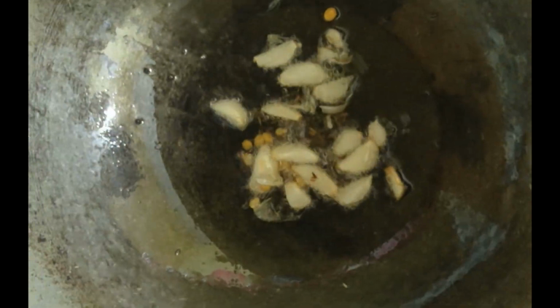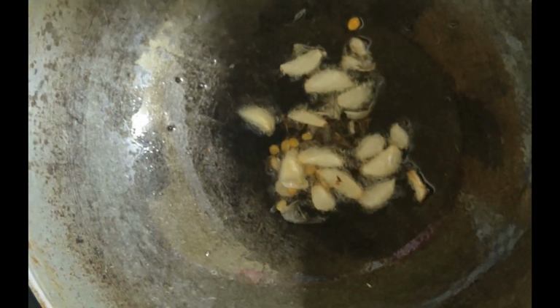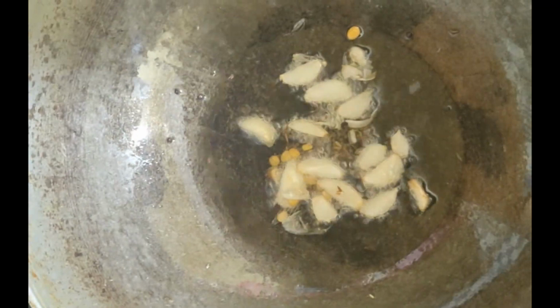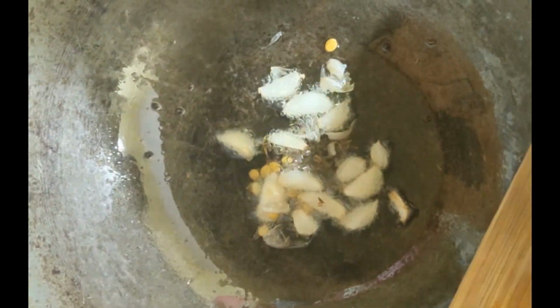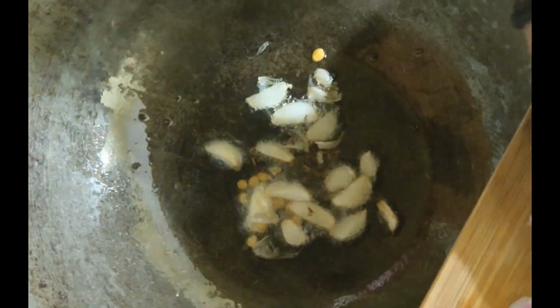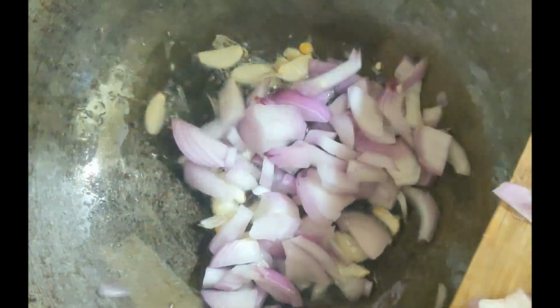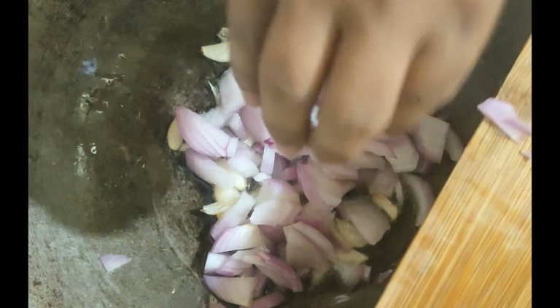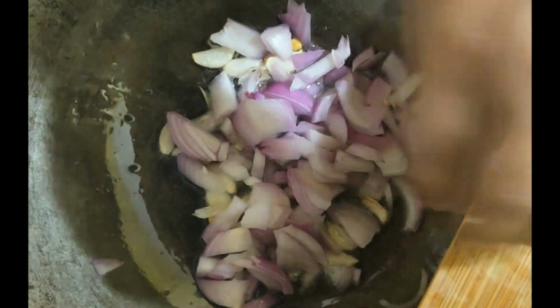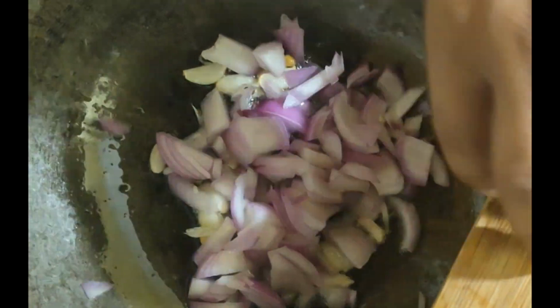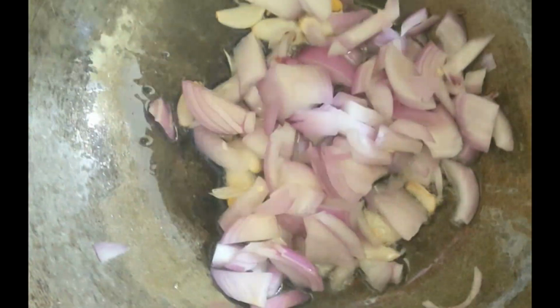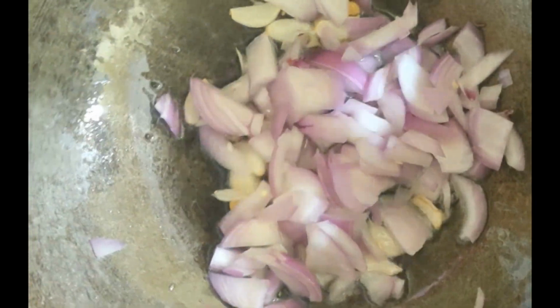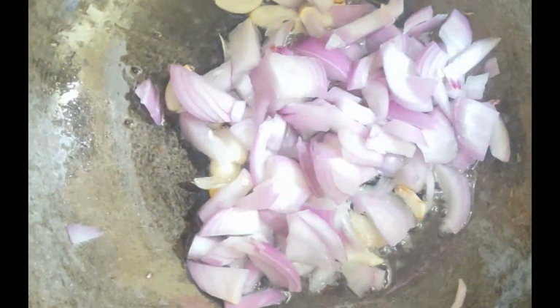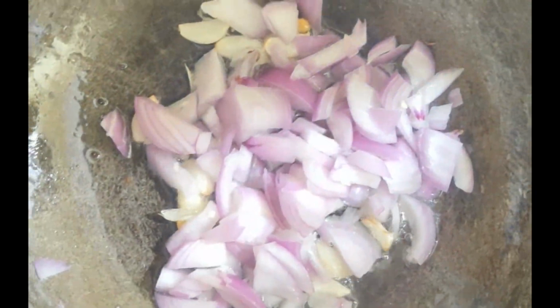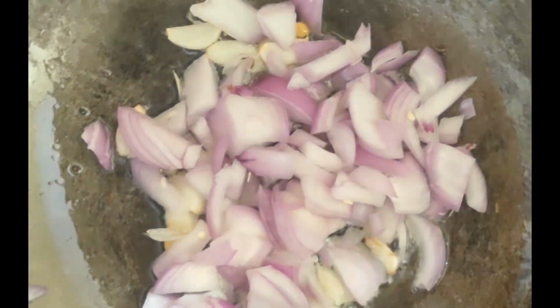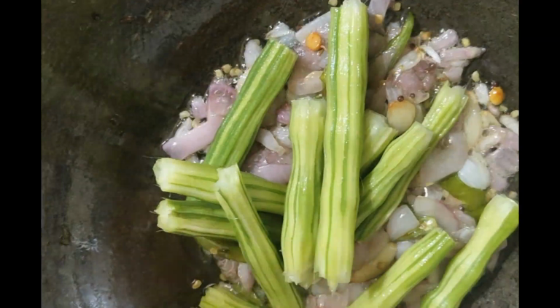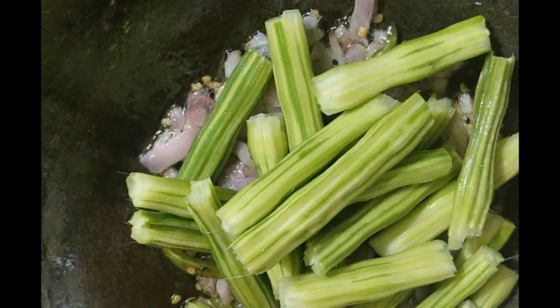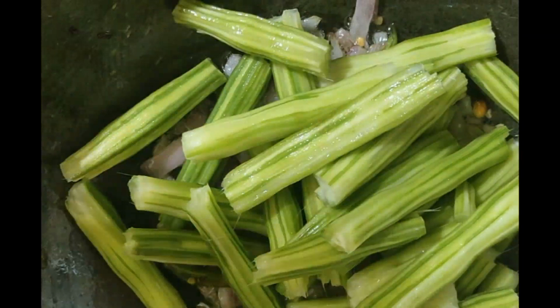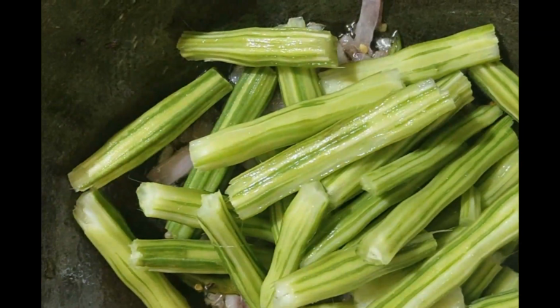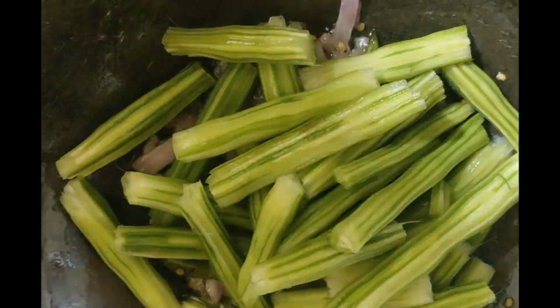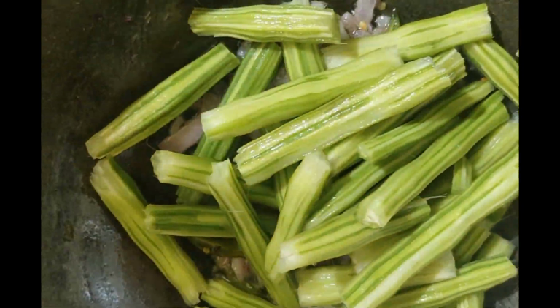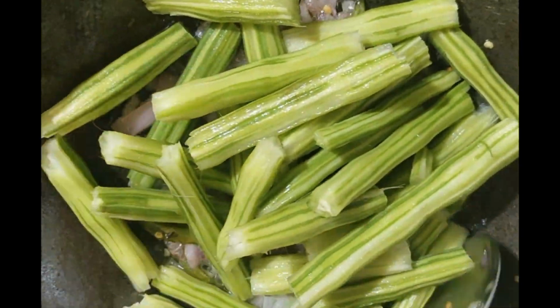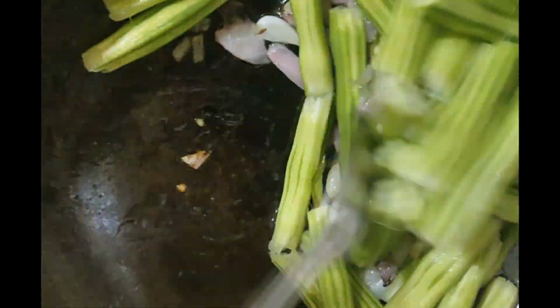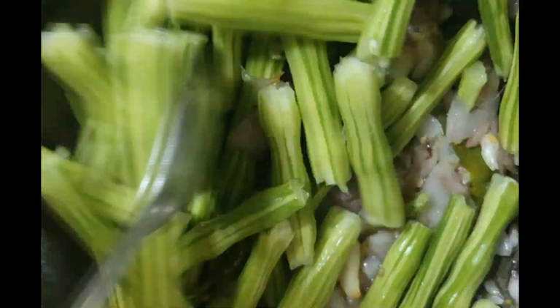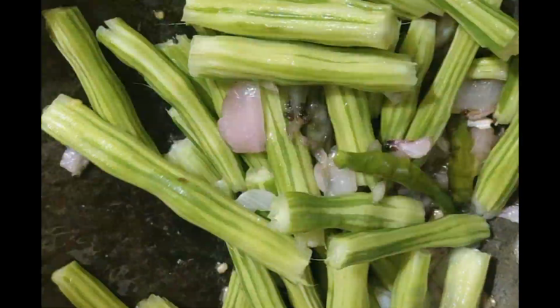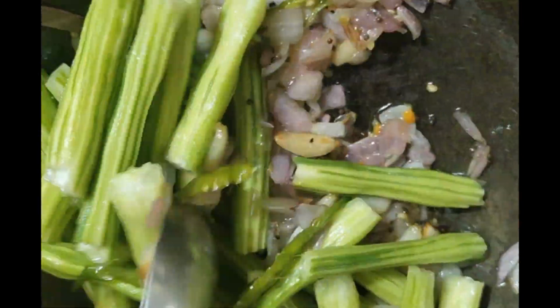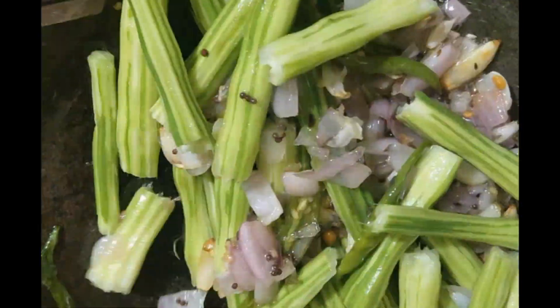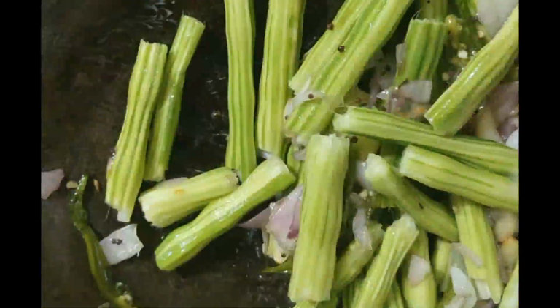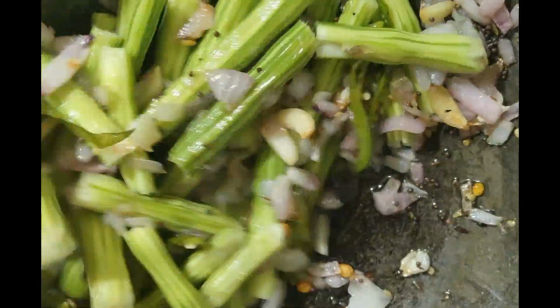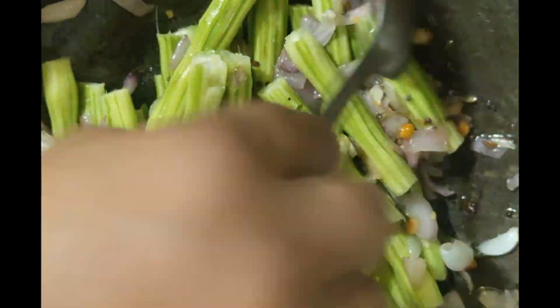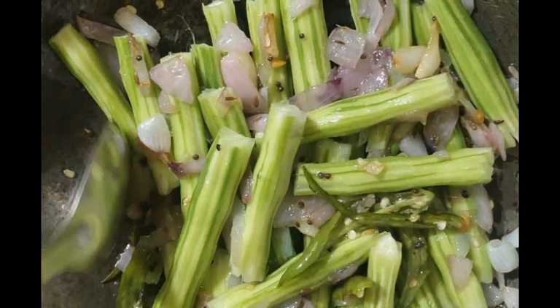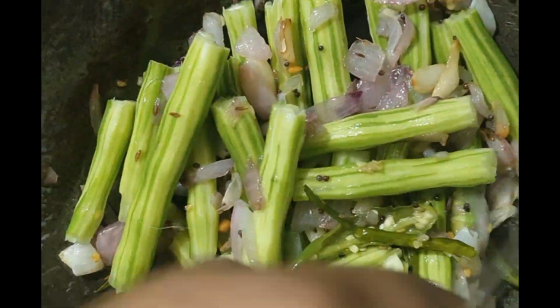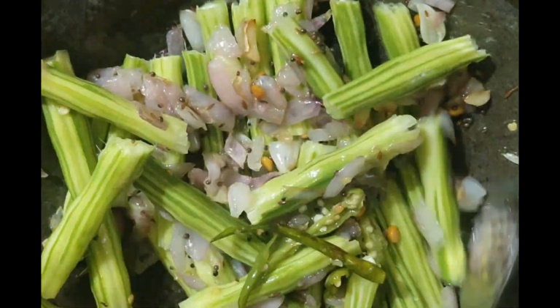I am going to put oil and let it reach a little brownish color. After finishing this, I am going to add some onion pieces. I am going to make some fish slices.